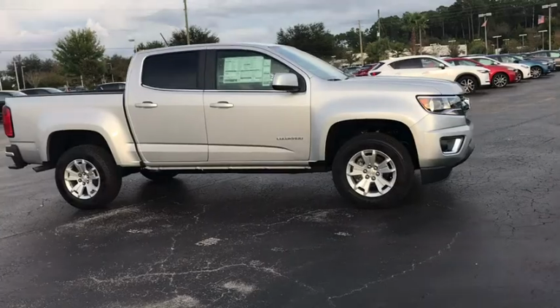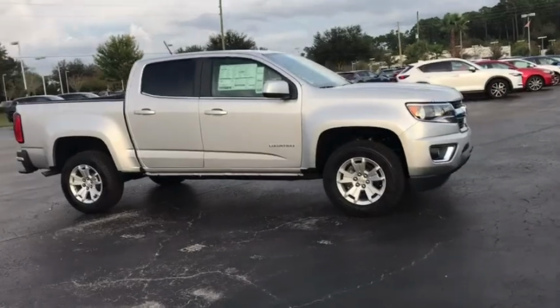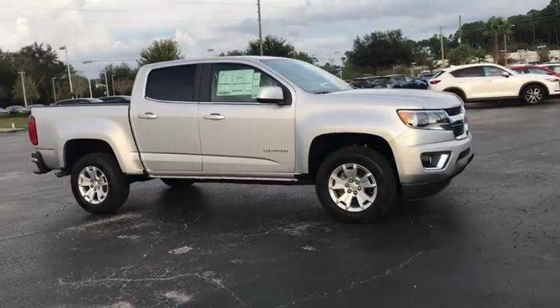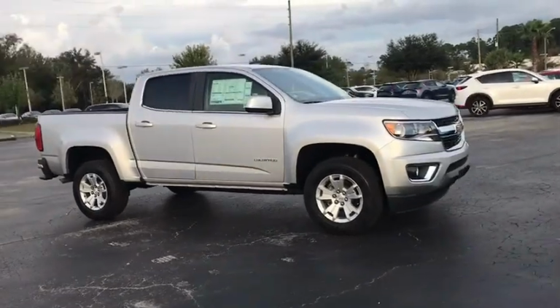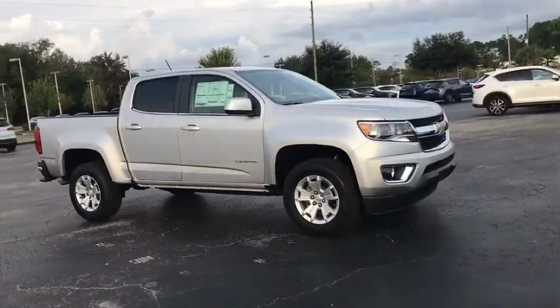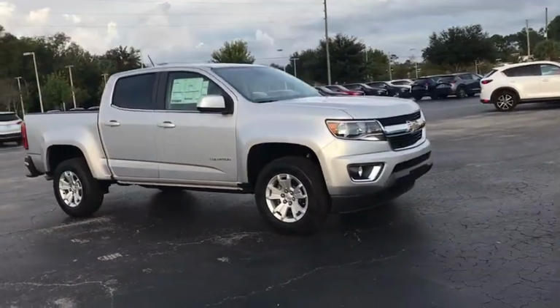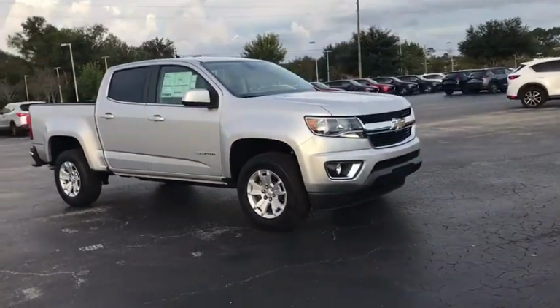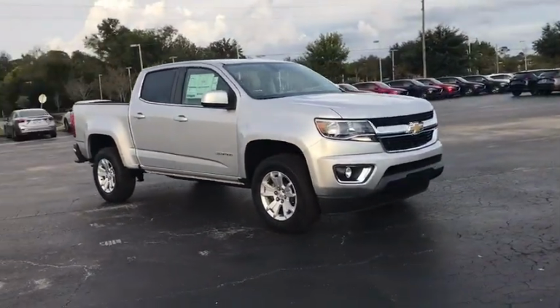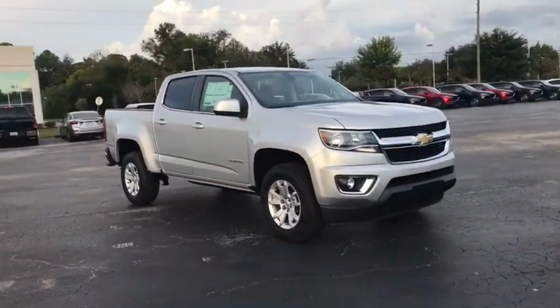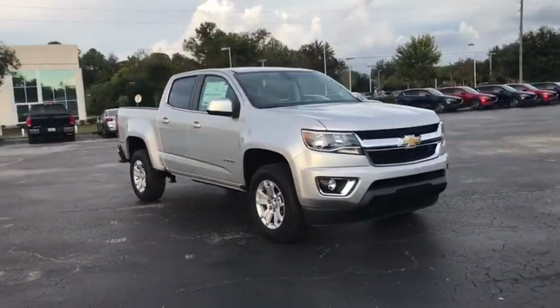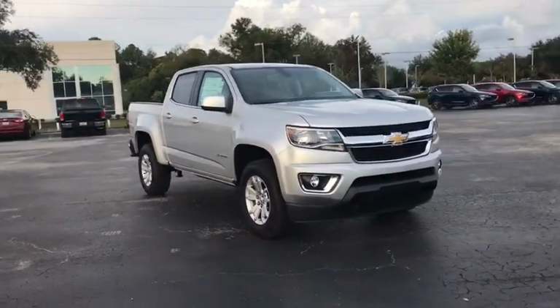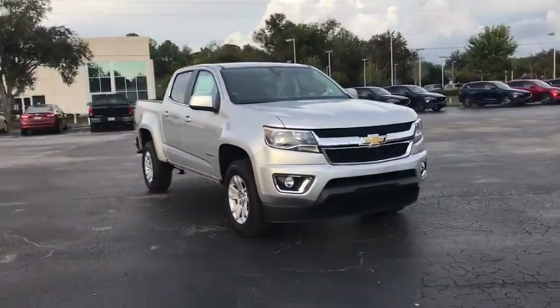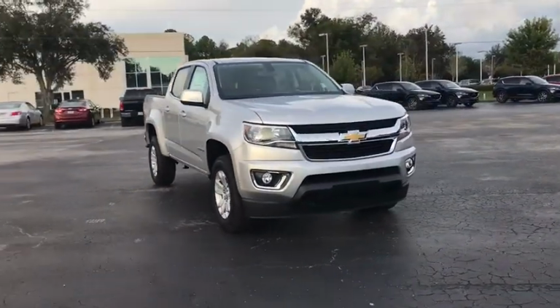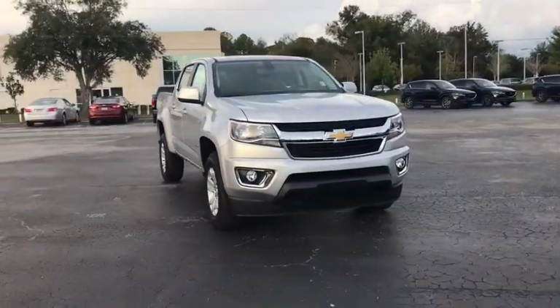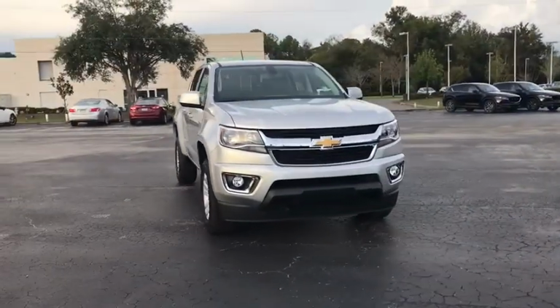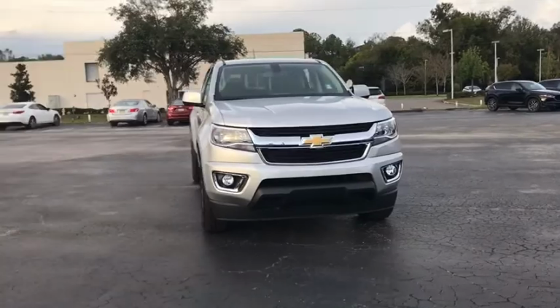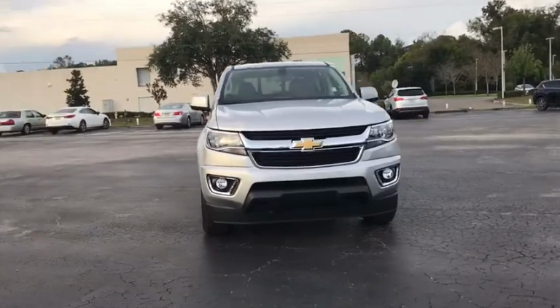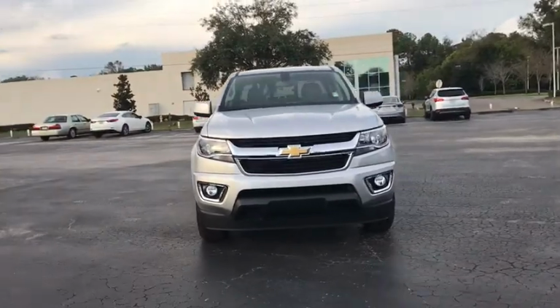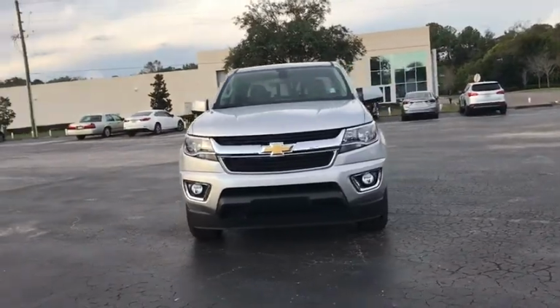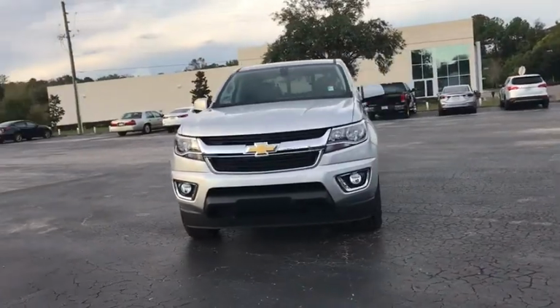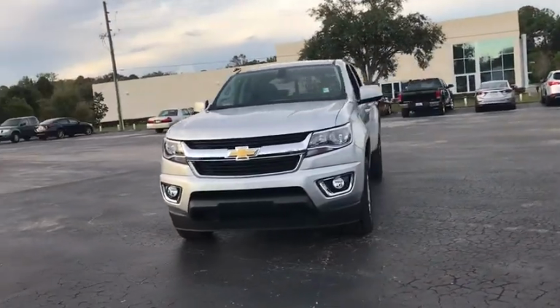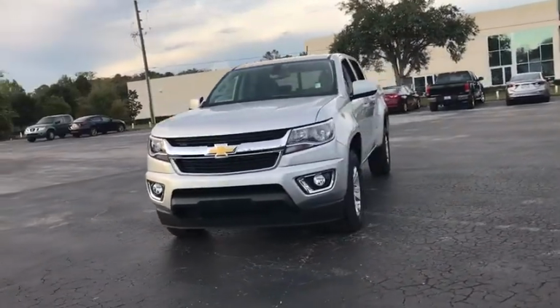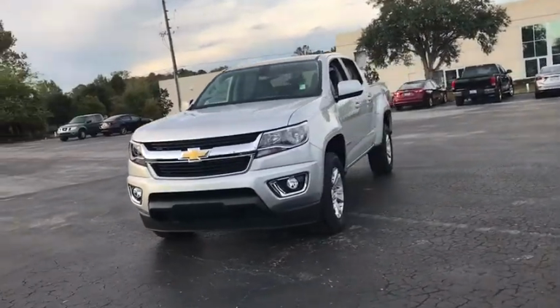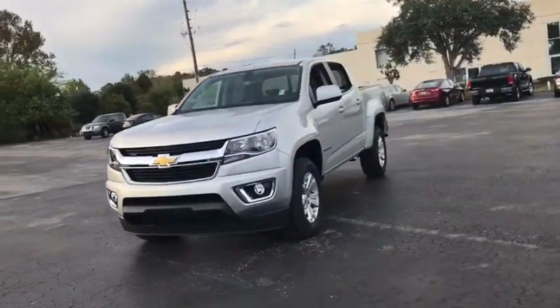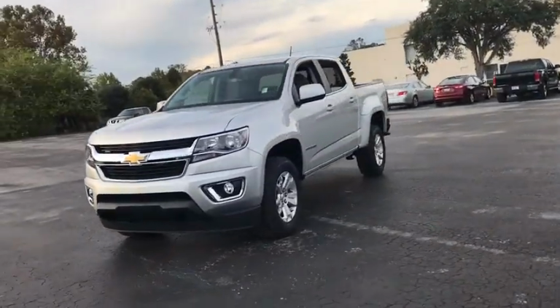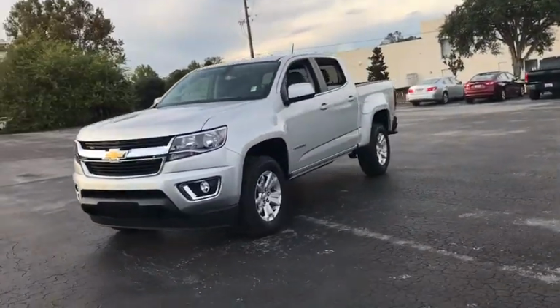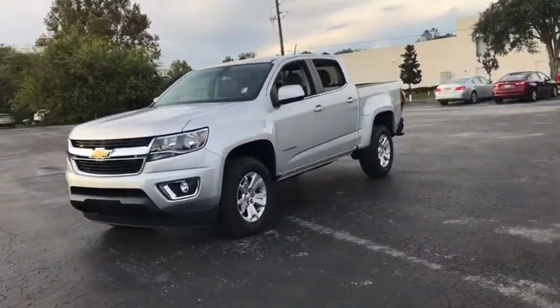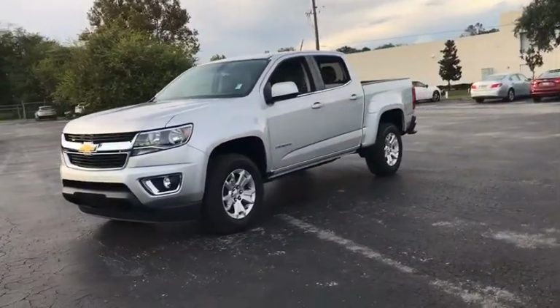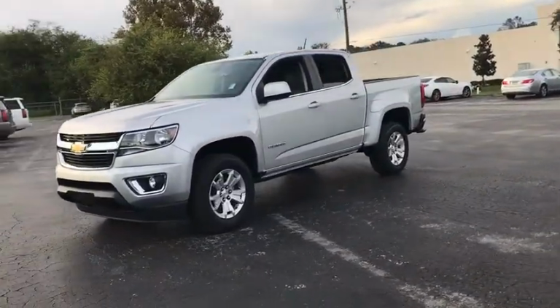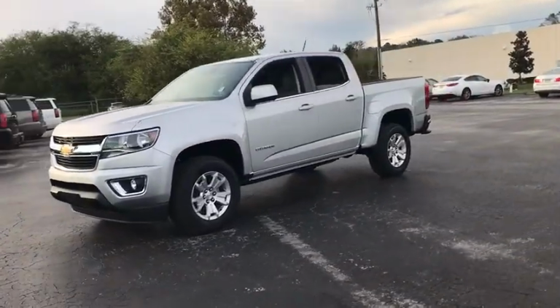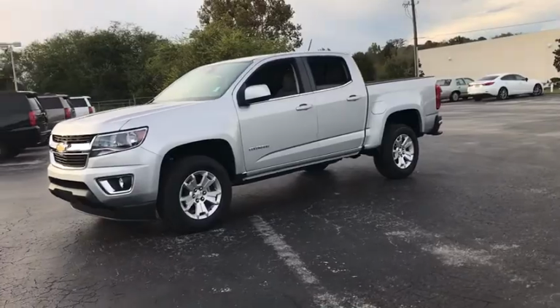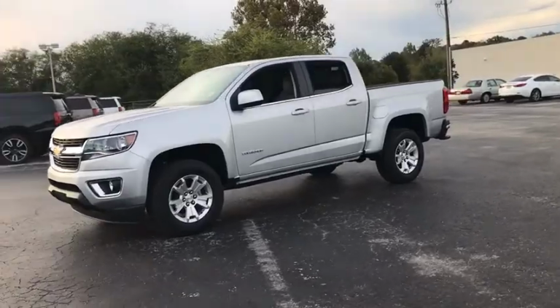2019 Chevrolet Colorado. Great hauling capability, powerful, rugged, and a great Chevy price — Colorado is it. Here are some of this vehicle's great options.